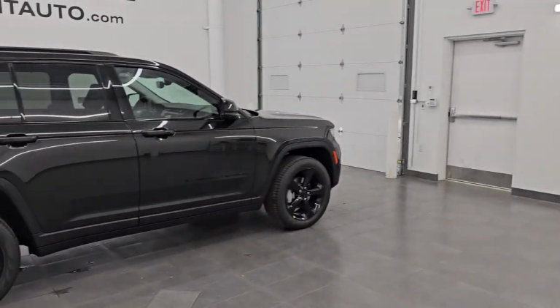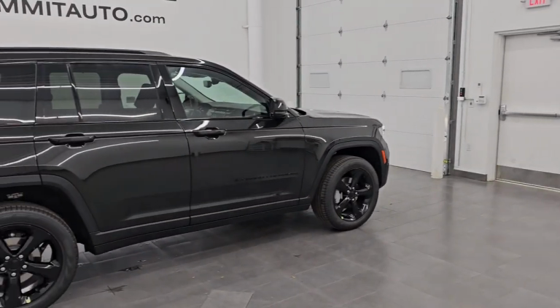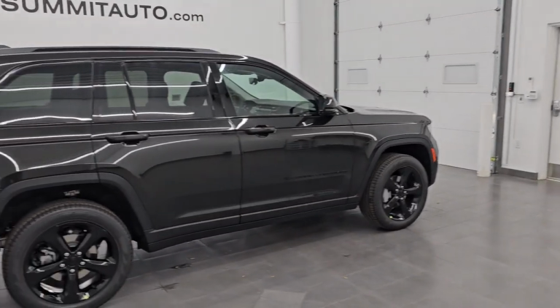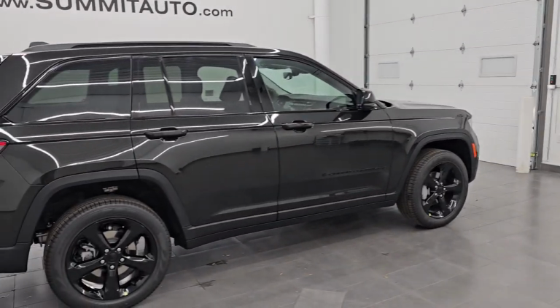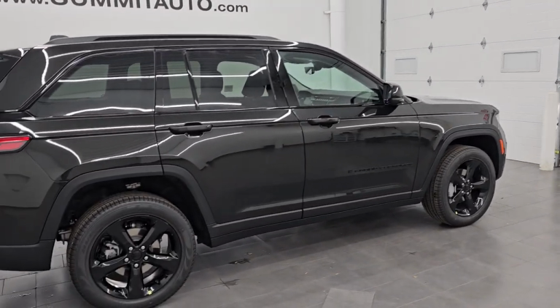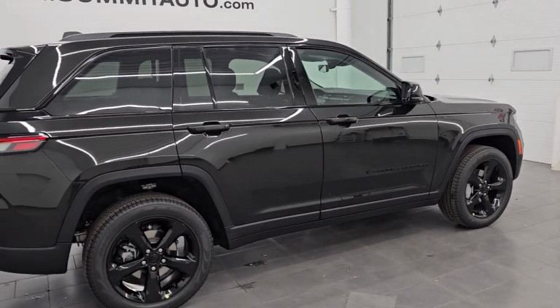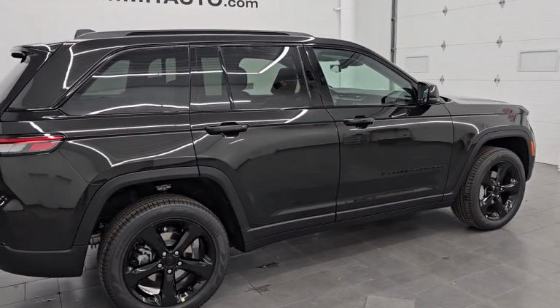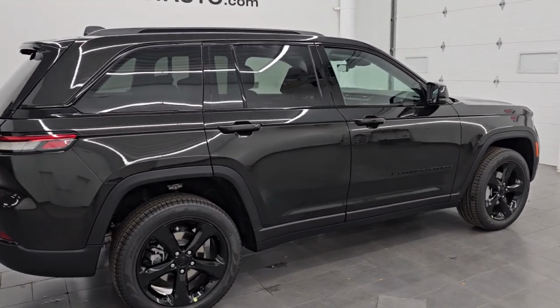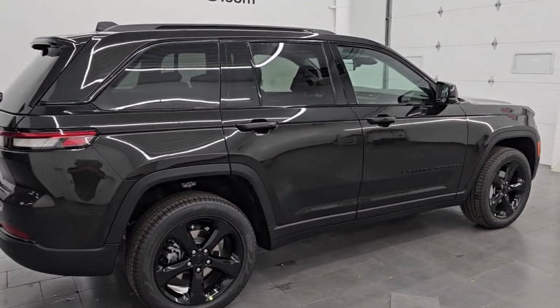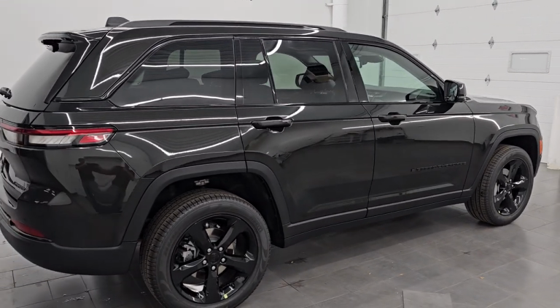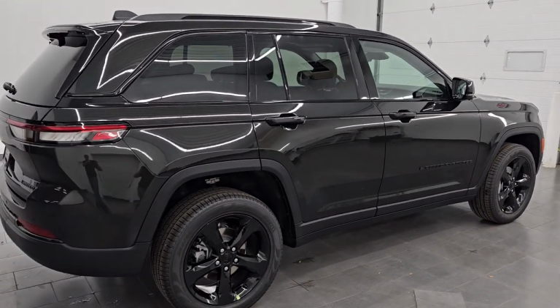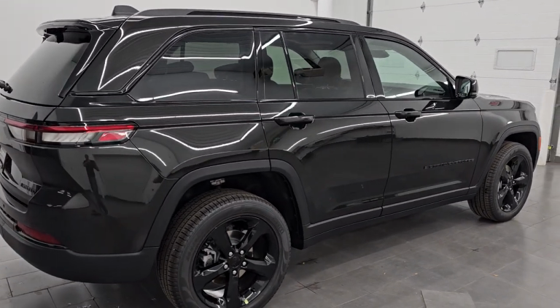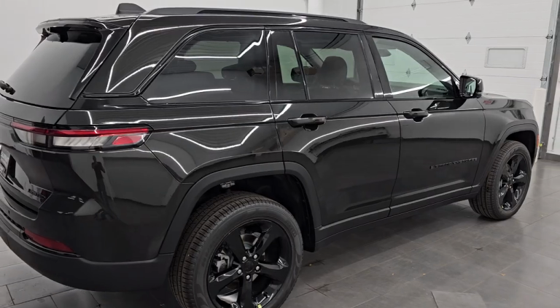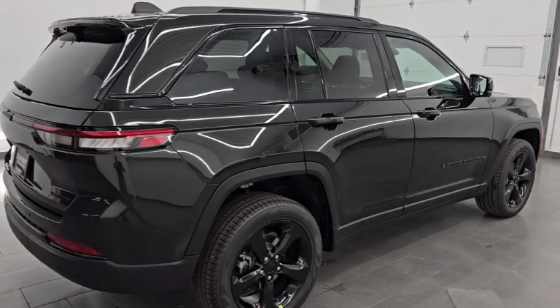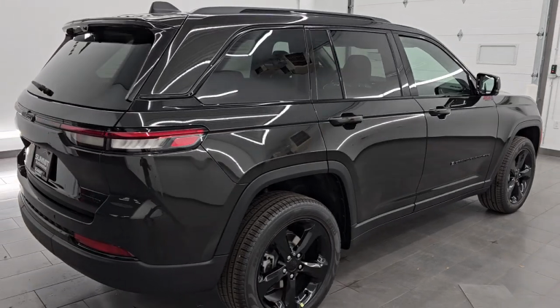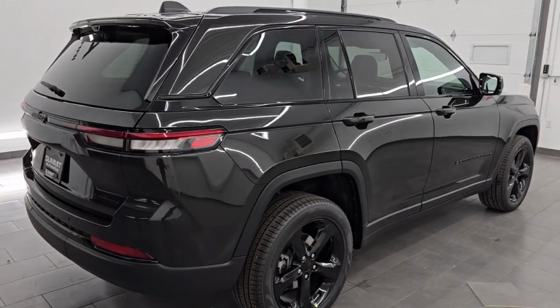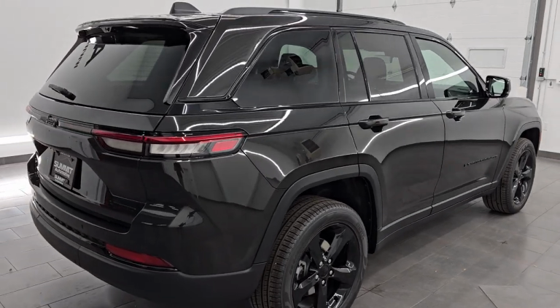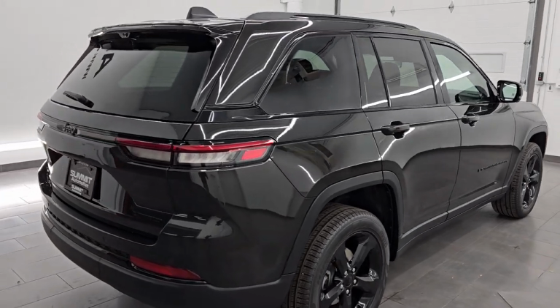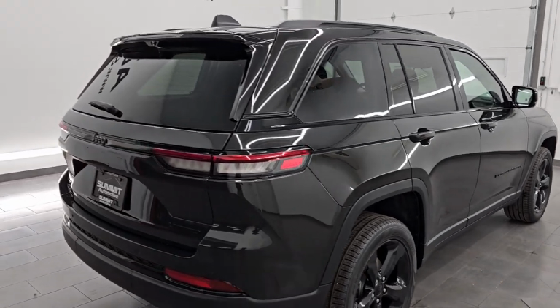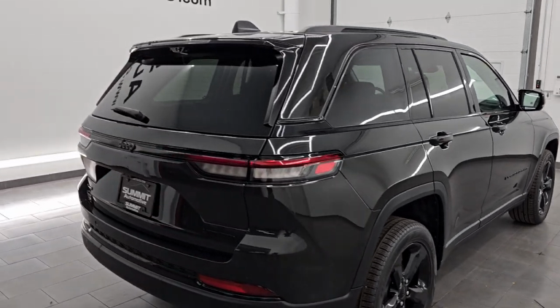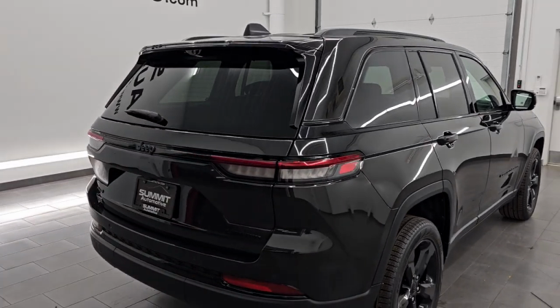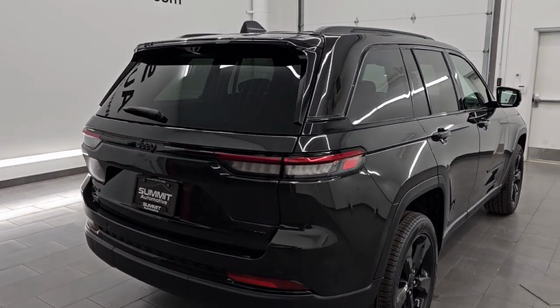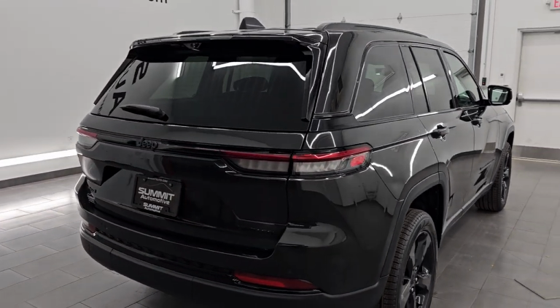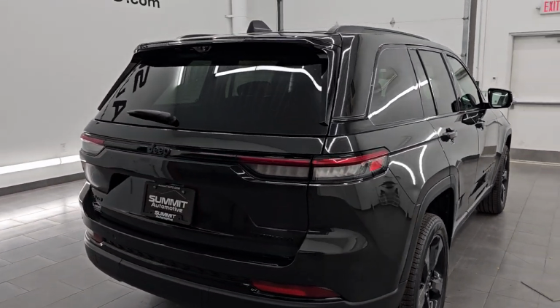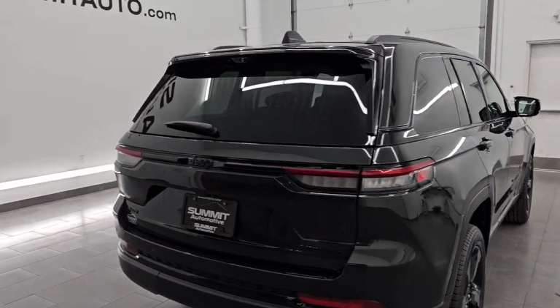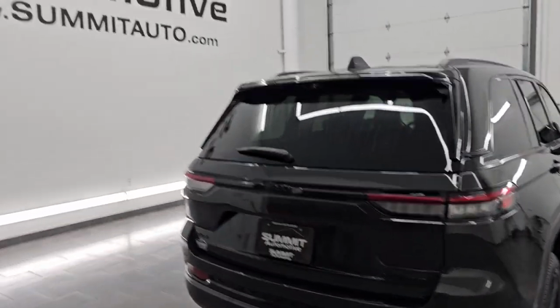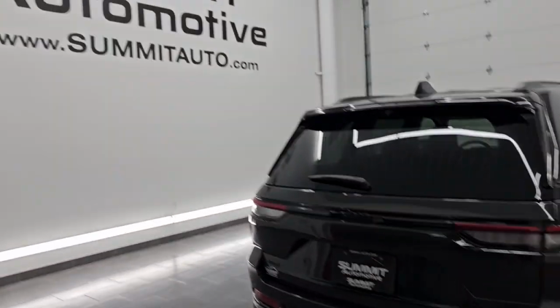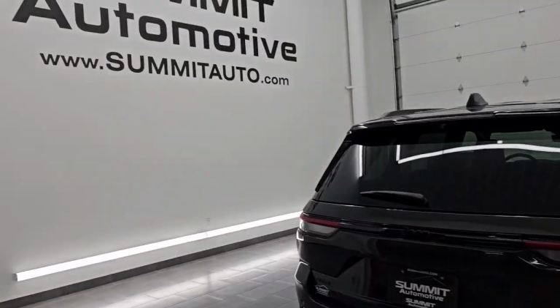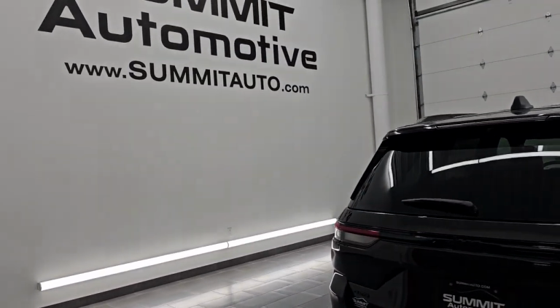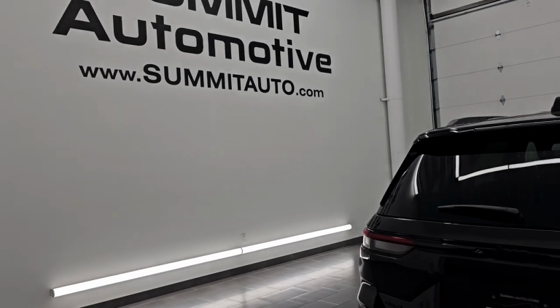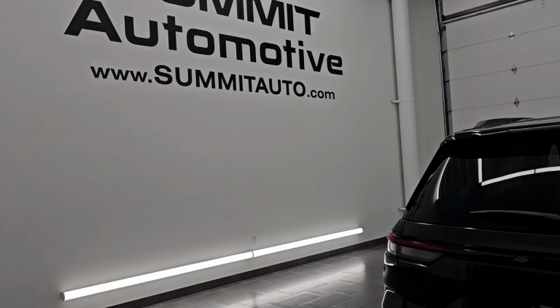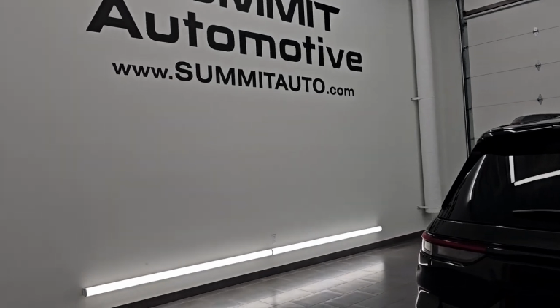Like I said, we've got a ton of Grand Cherokees and I'm going to be doing a full walk-around on this one in just a little bit. All of our Grand Cherokees are going to be listed at summitauto.com.